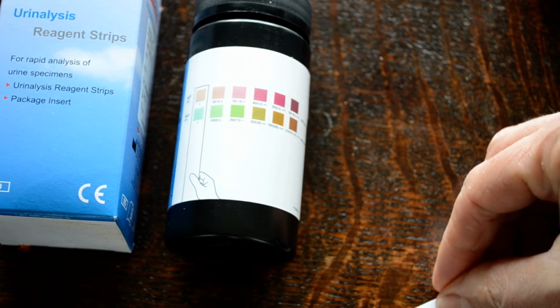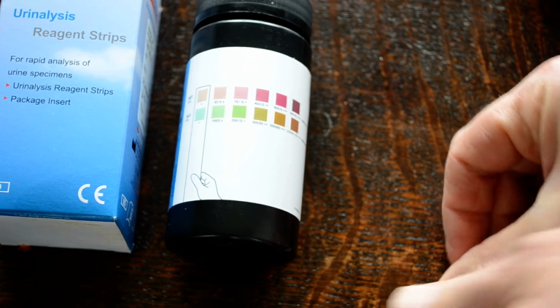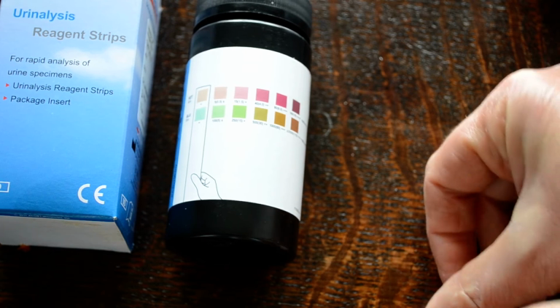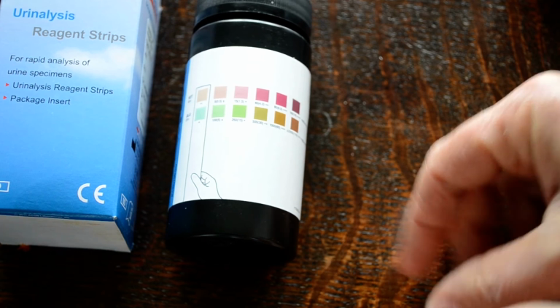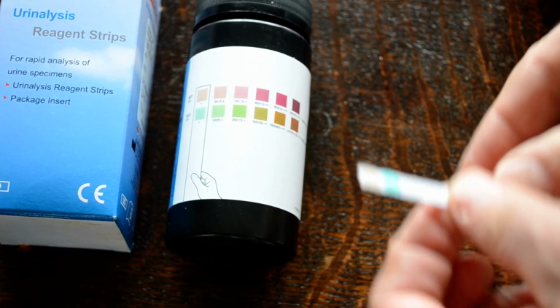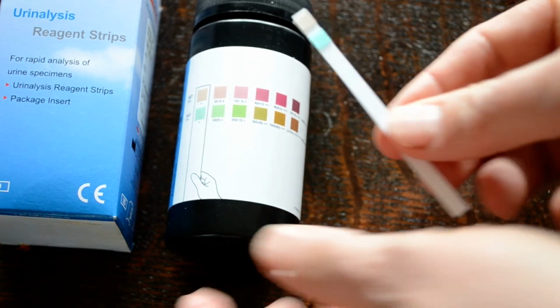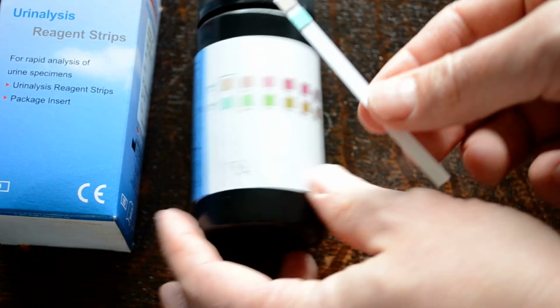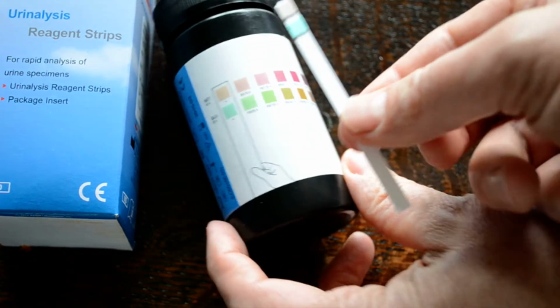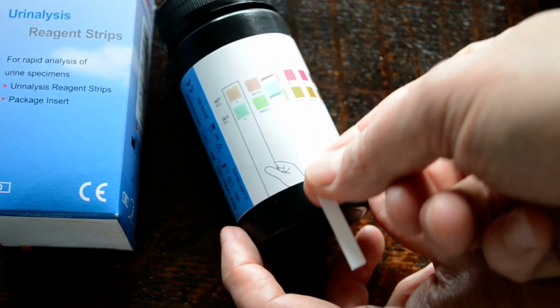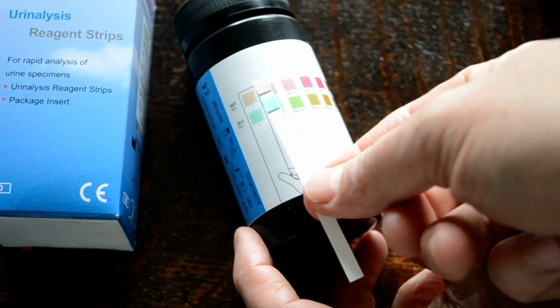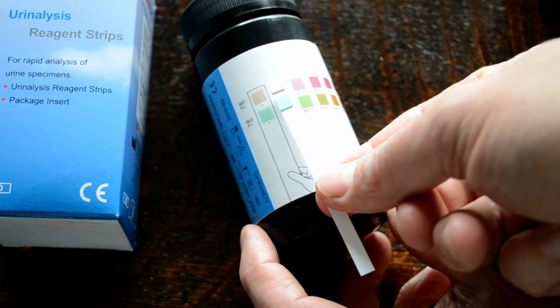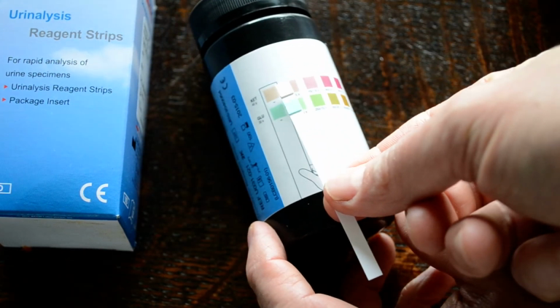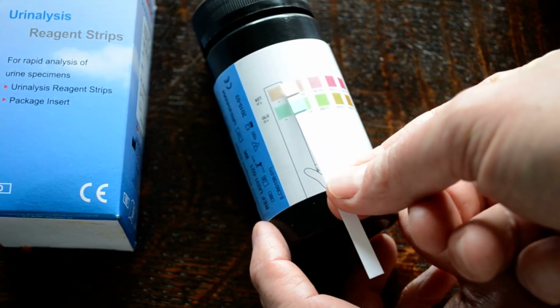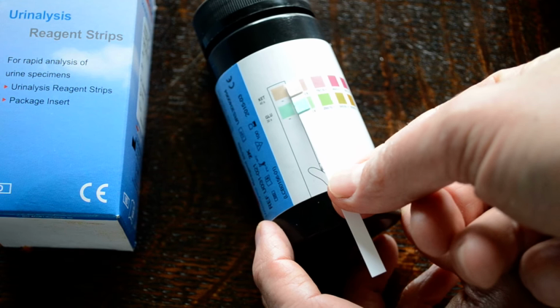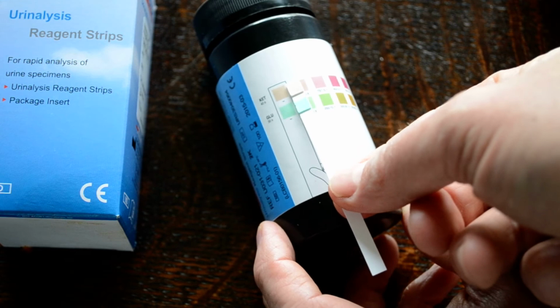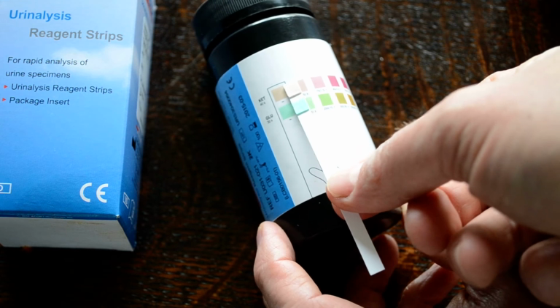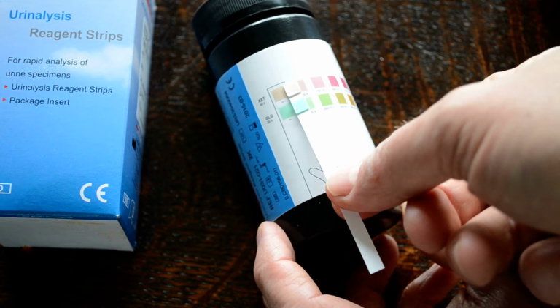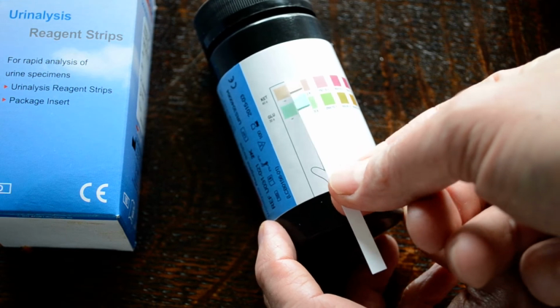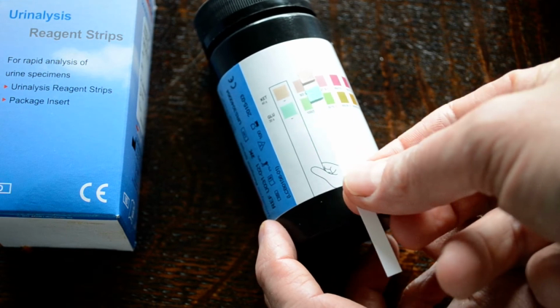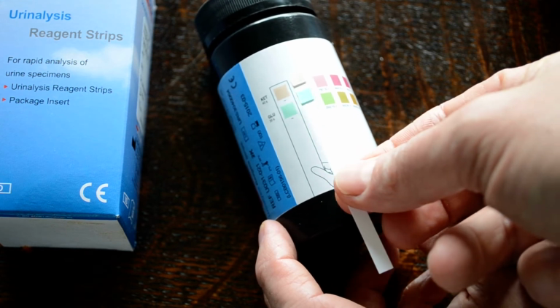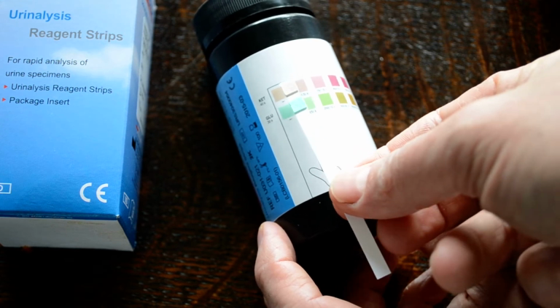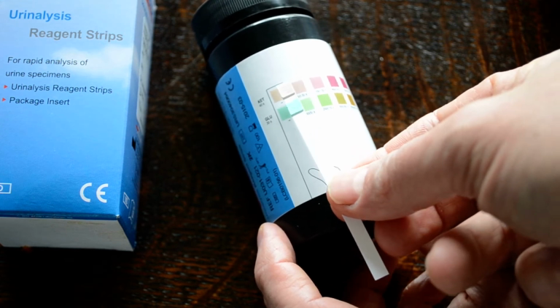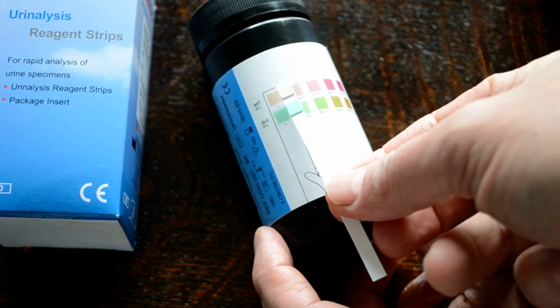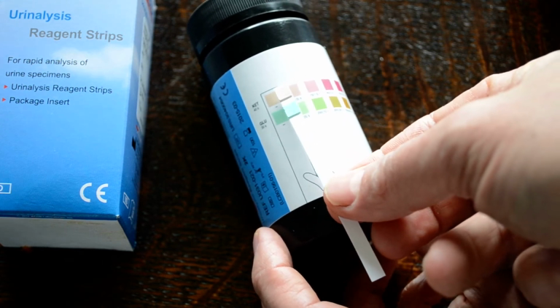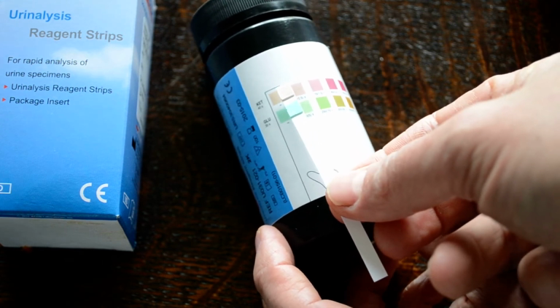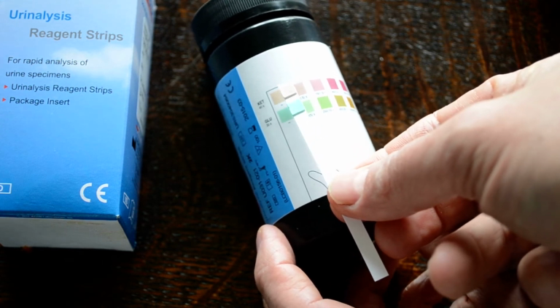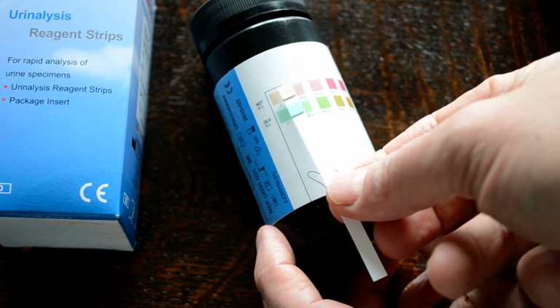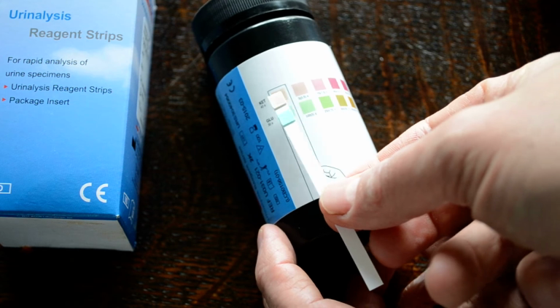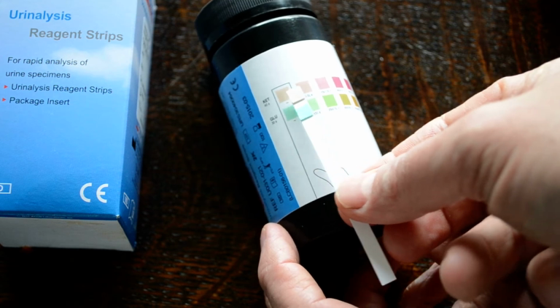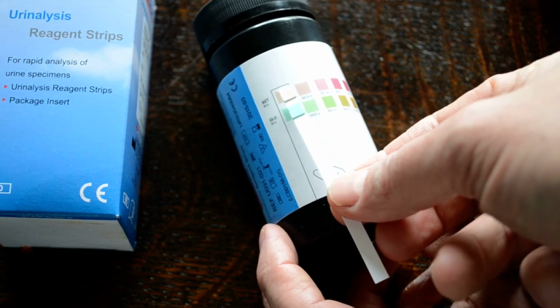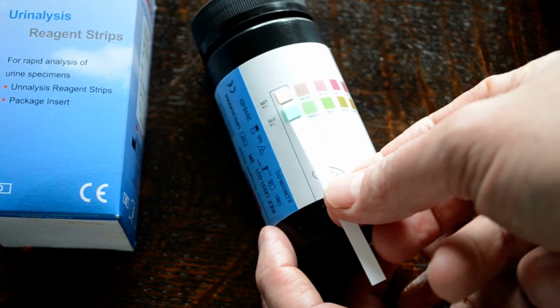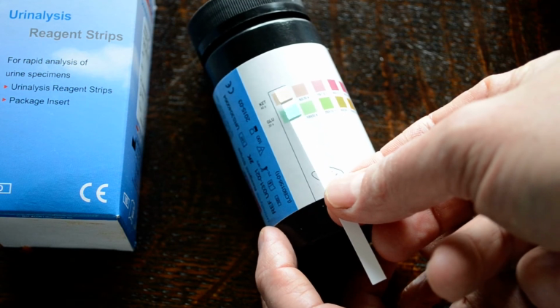If I show you this test strip, you'll see that in its fresh dry format the colors on the two pads — top one ketone, bottom one glucose — correspond with the all-negative results for both.